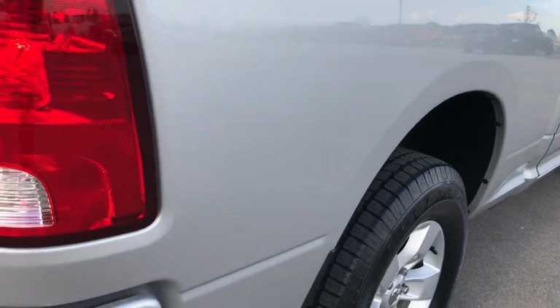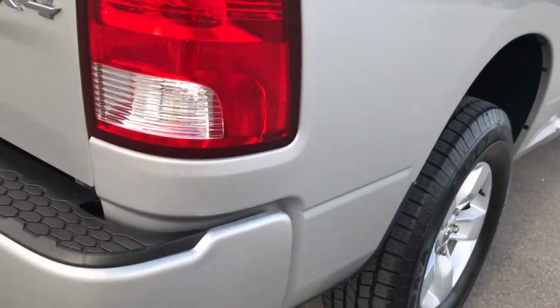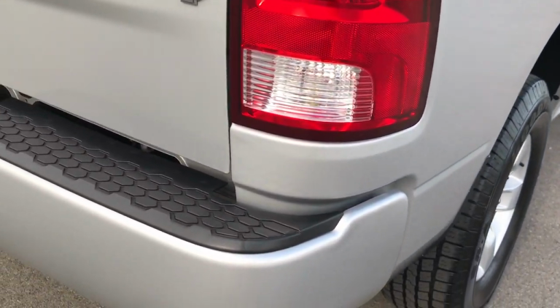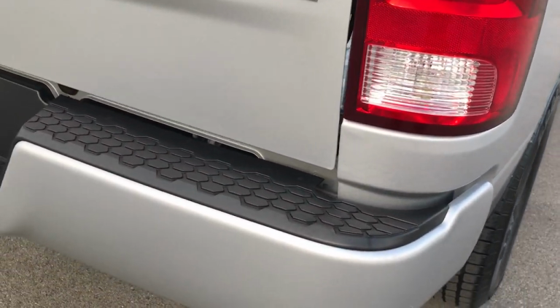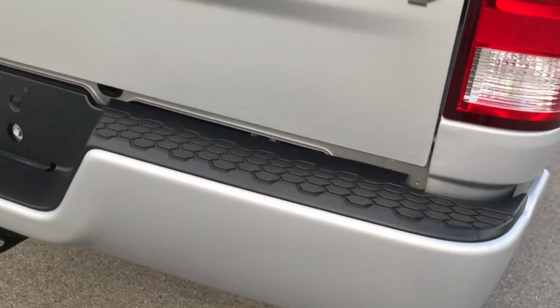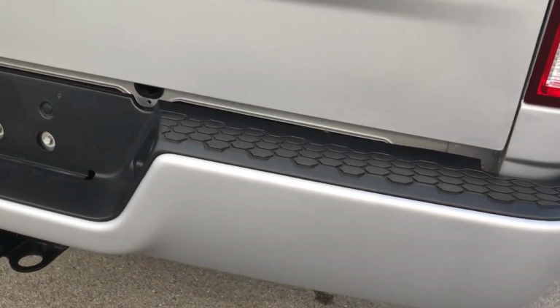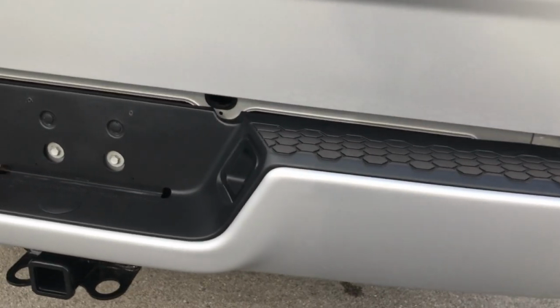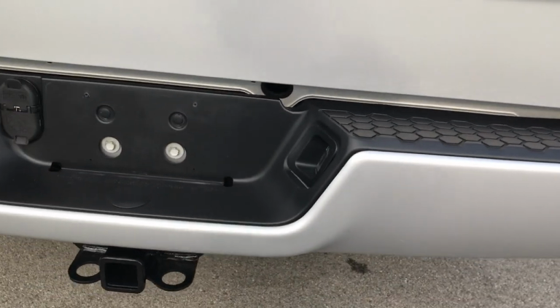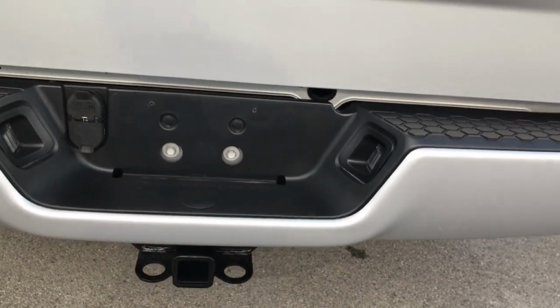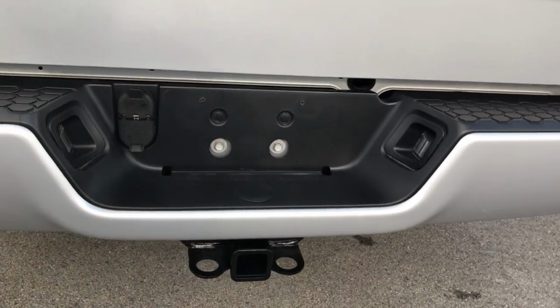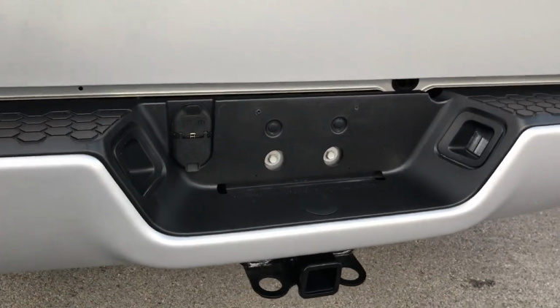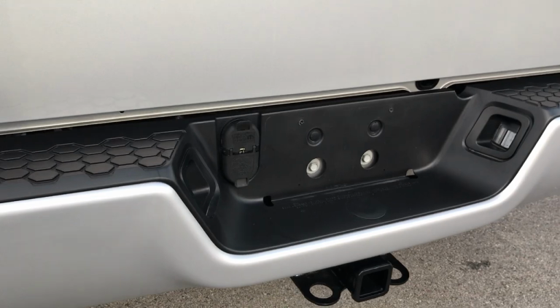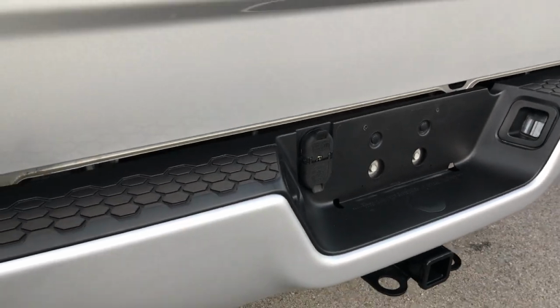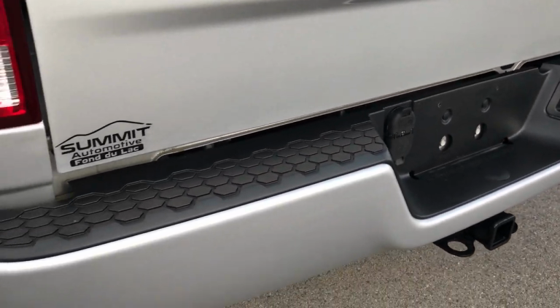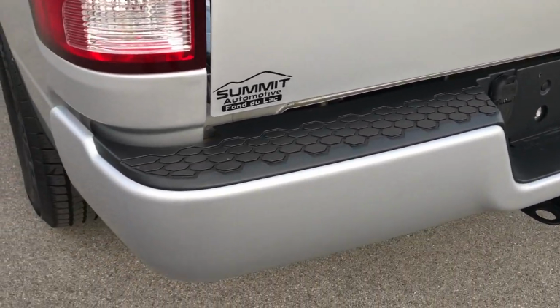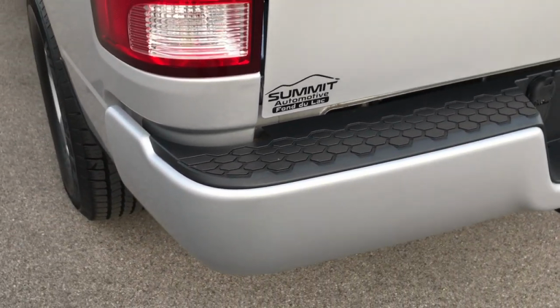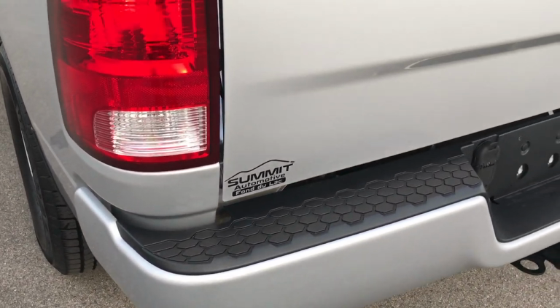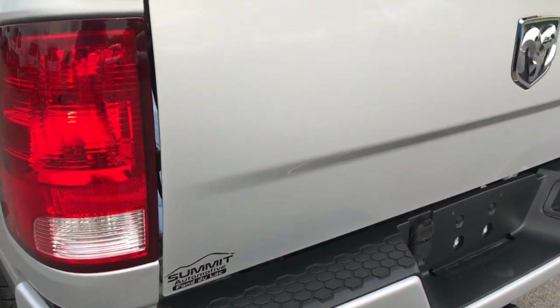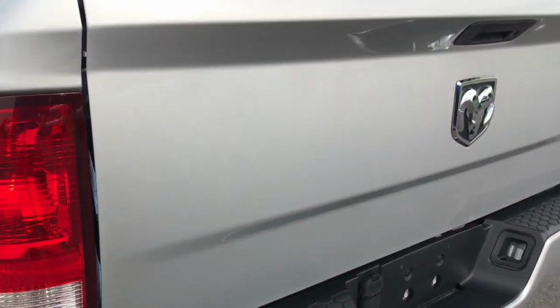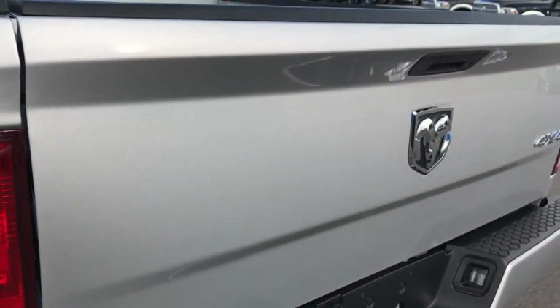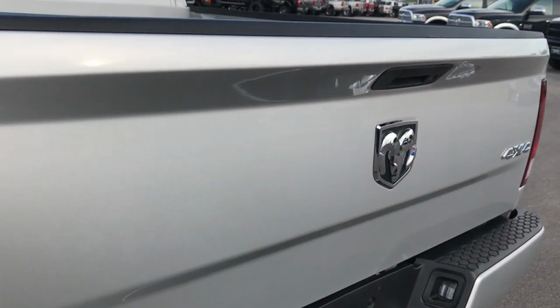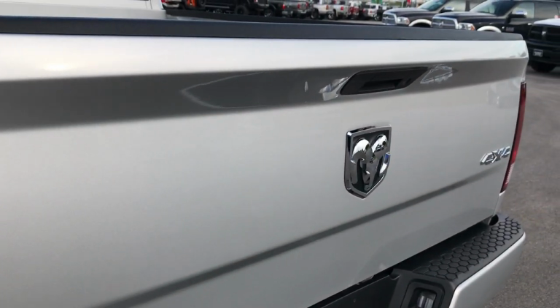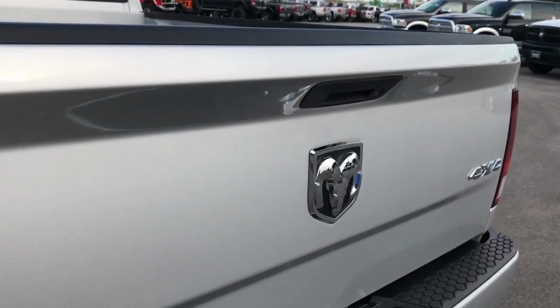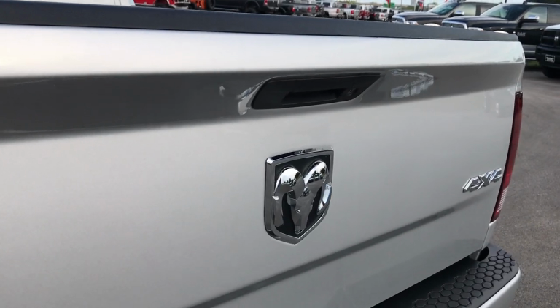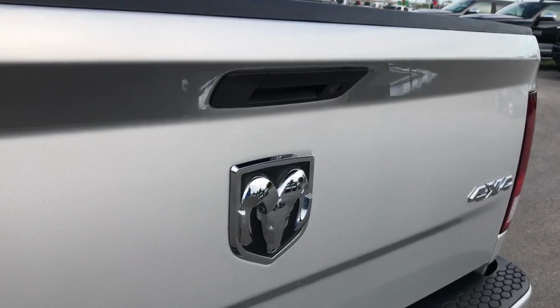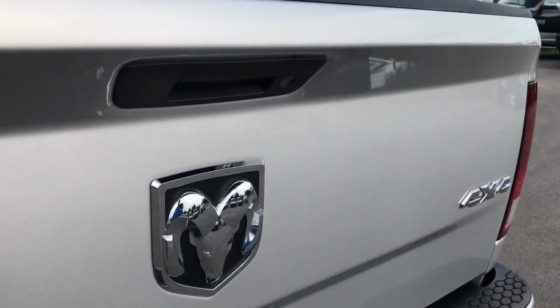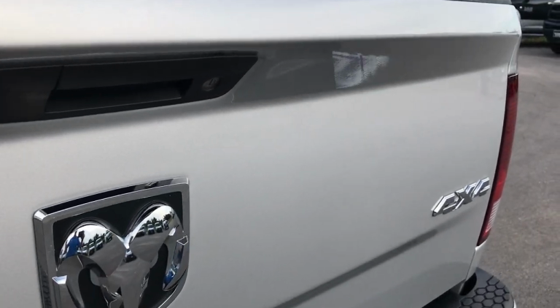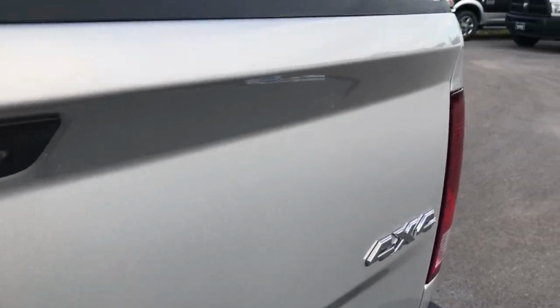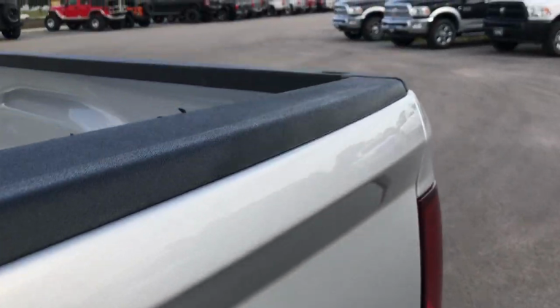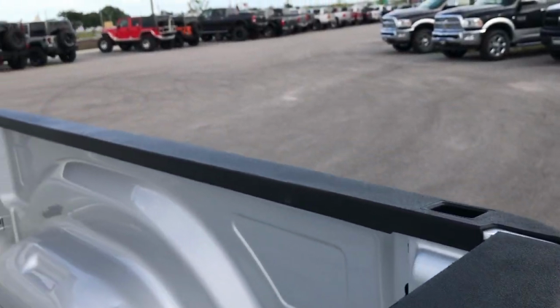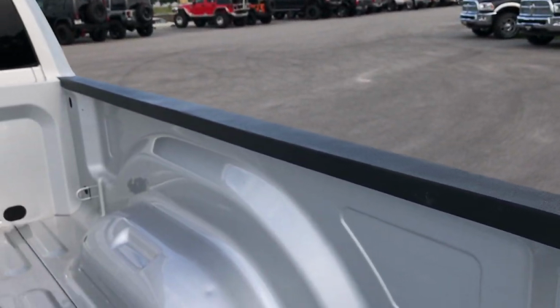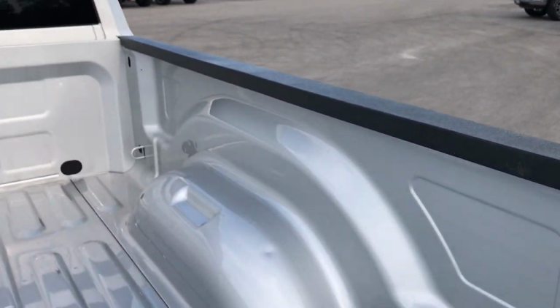Rear bumper is in really nice condition as well — no major dents or dings. It does have a receiver hitch with 4 pin and 7 pin wiring. The rear tailgate is in excellent condition as well, and that is a locking tailgate.